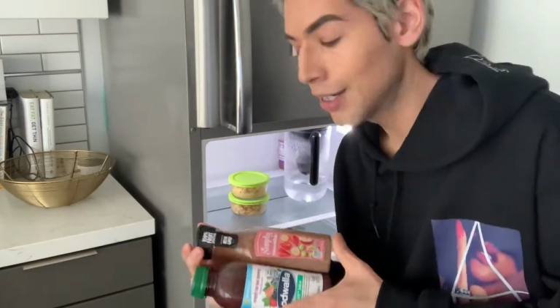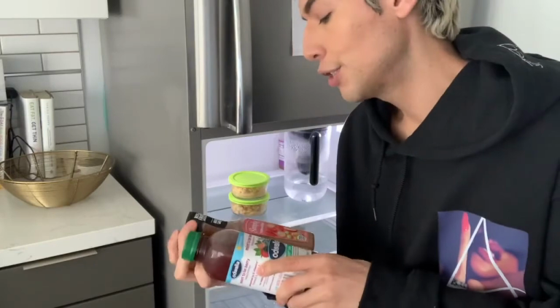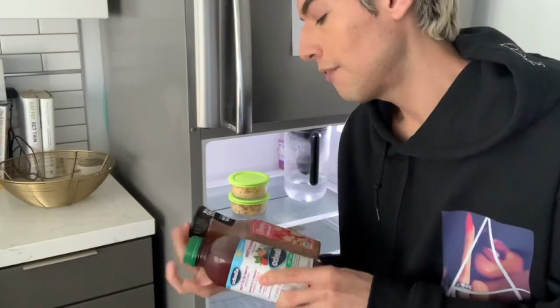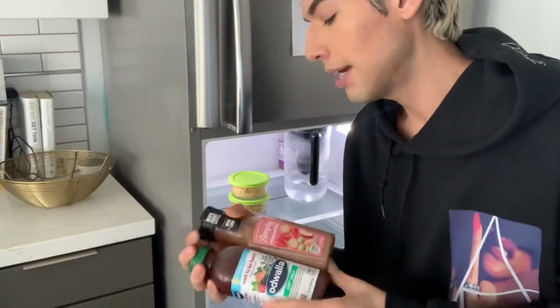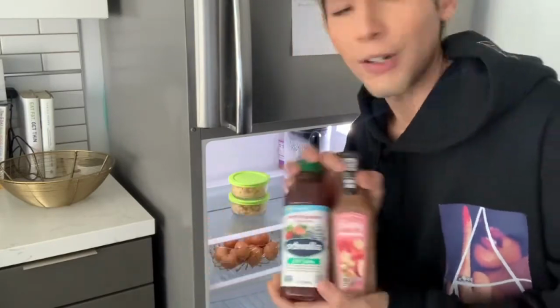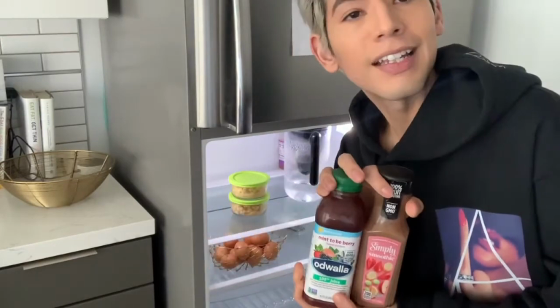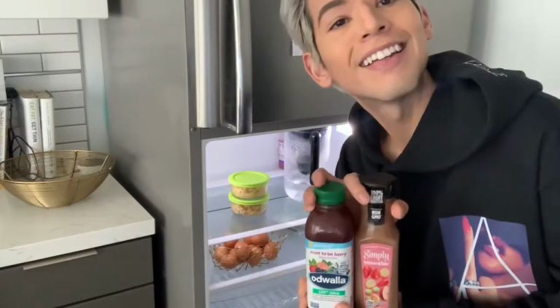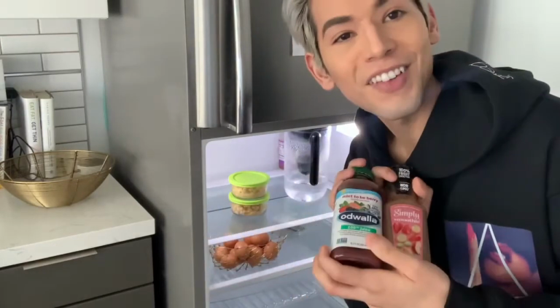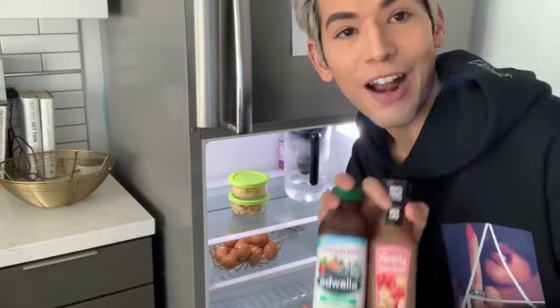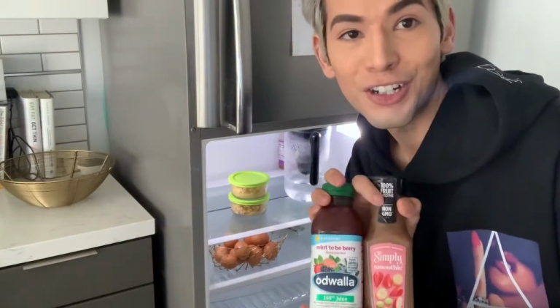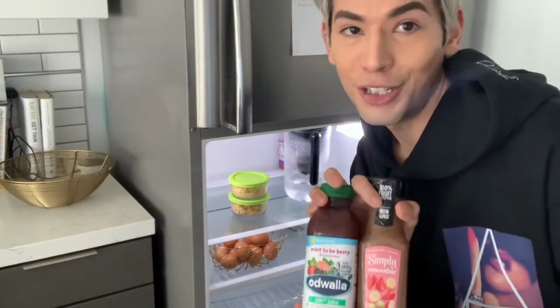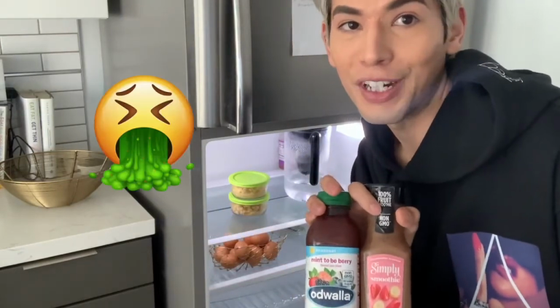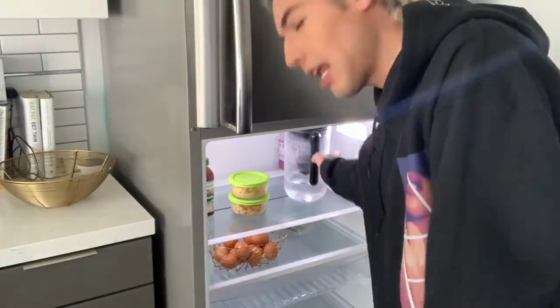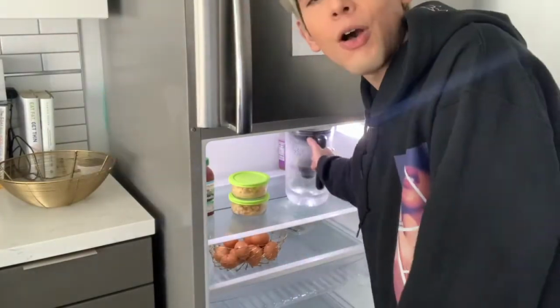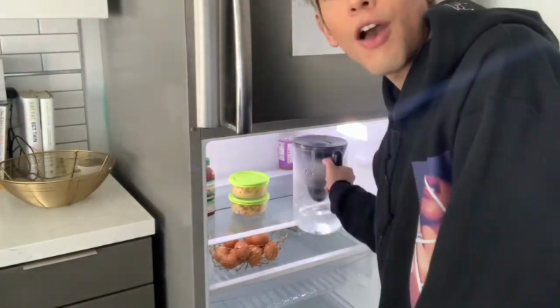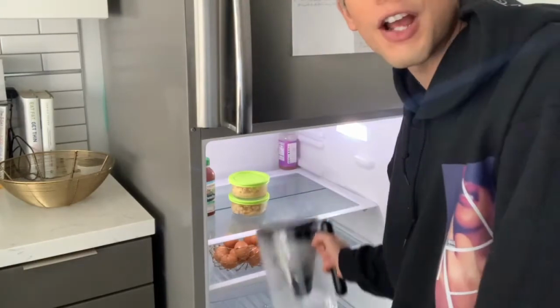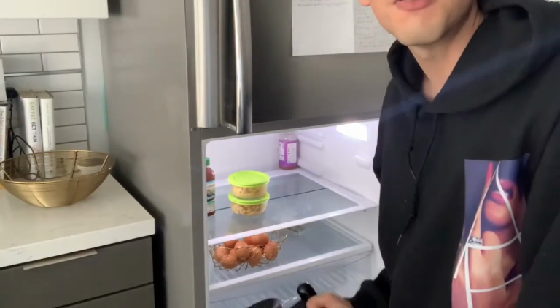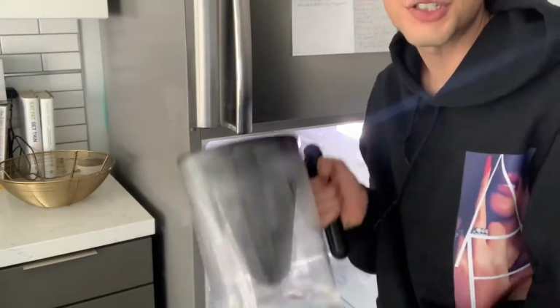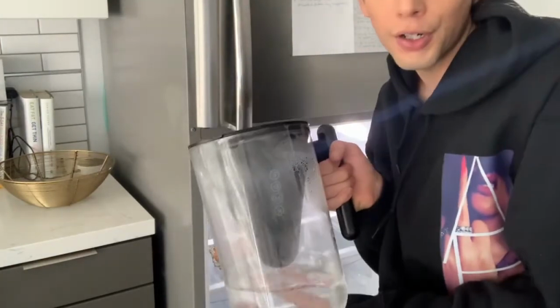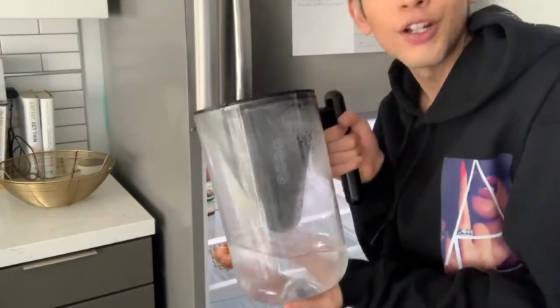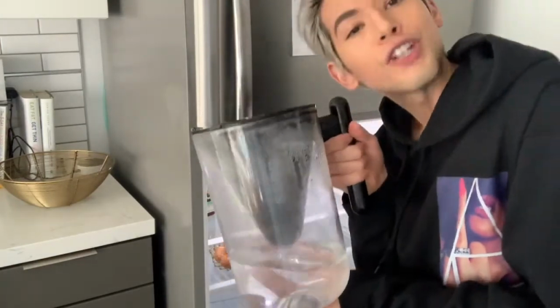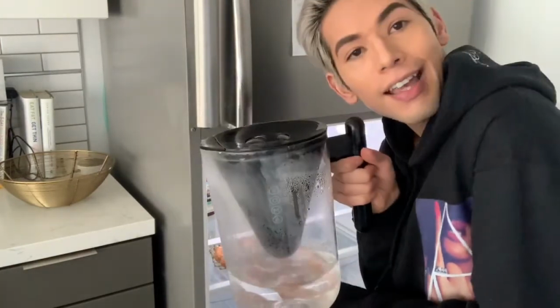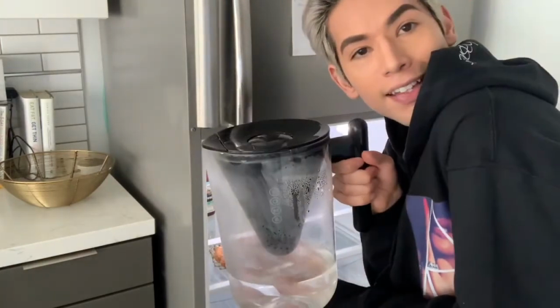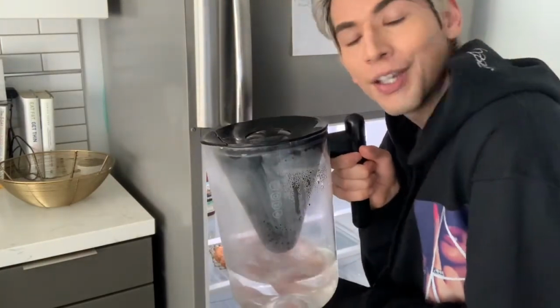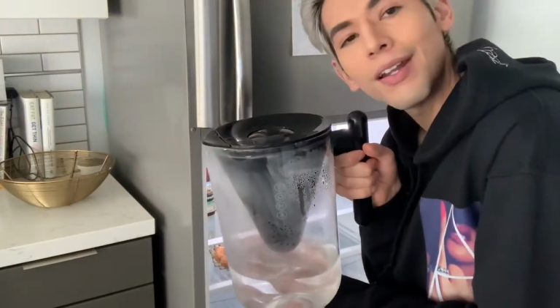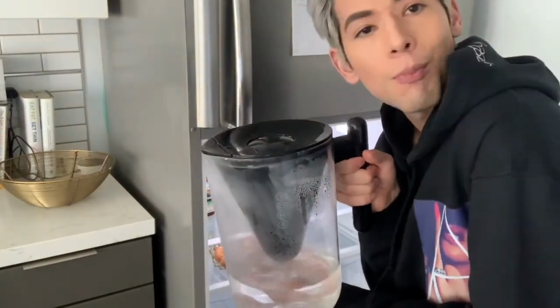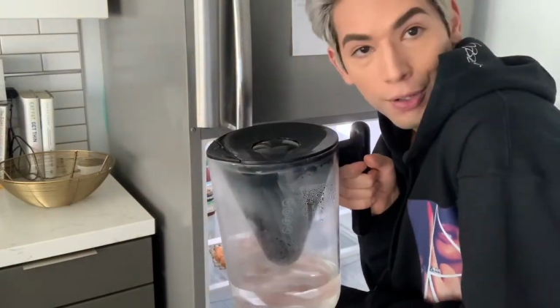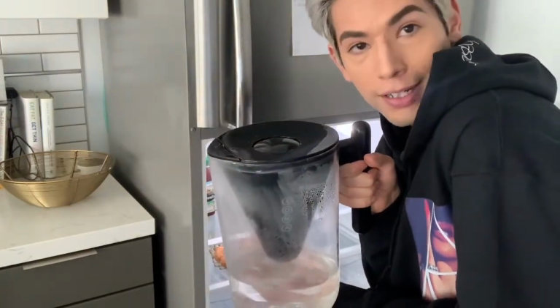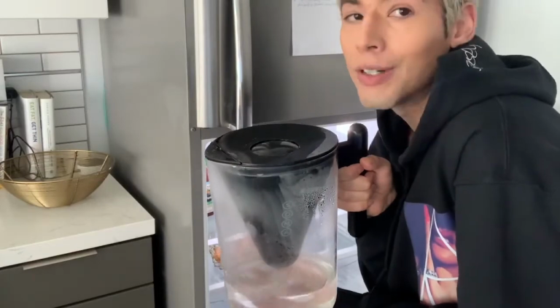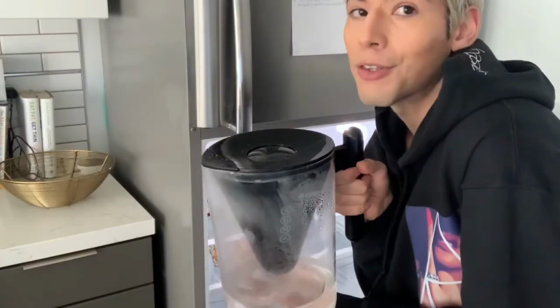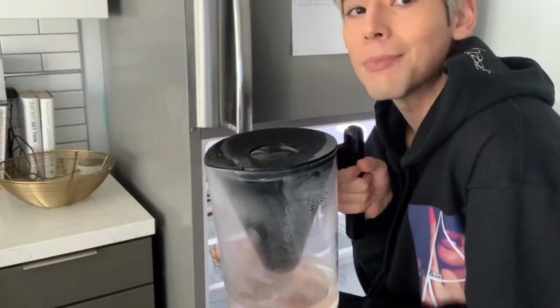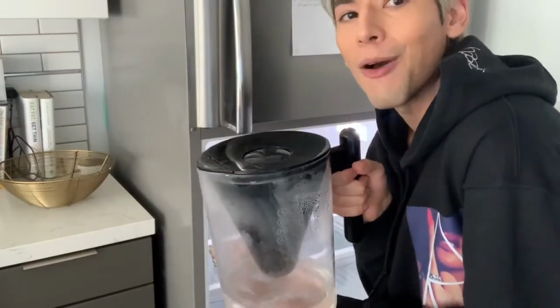So if anybody's thirsty, I've got fresh juice for you. I've also got fresh filtered water just in case you get even more thirsty, because we're never thirsty at my house.